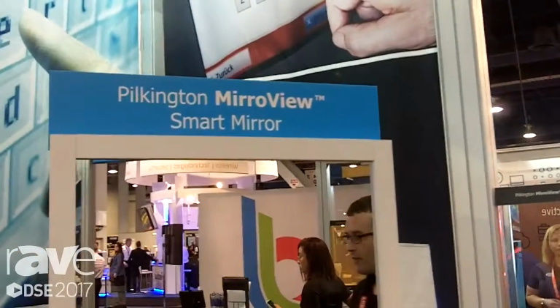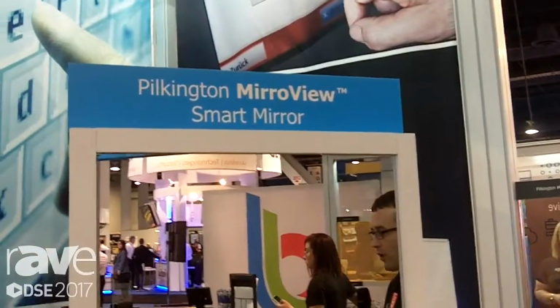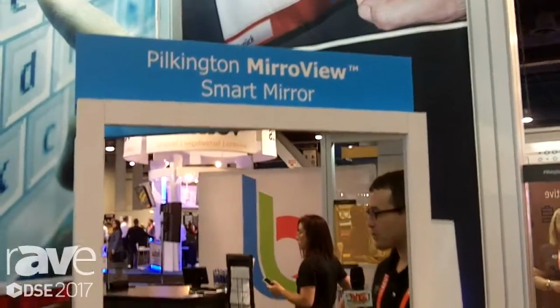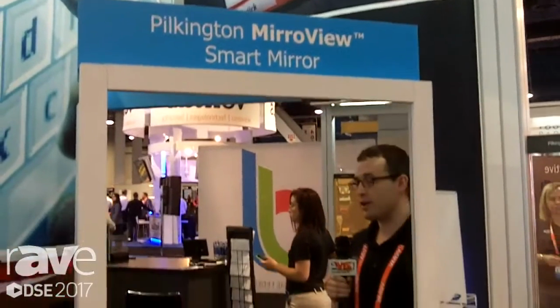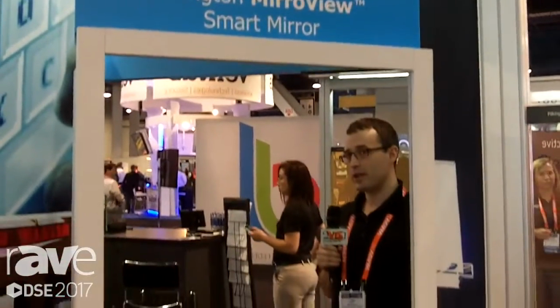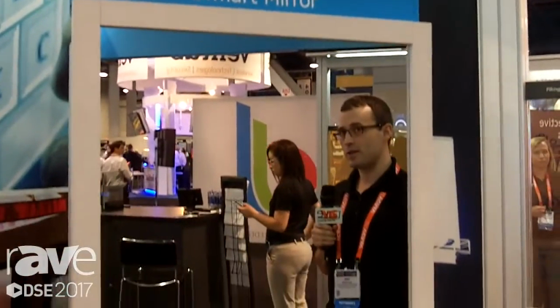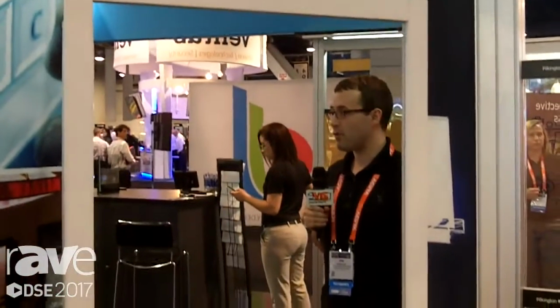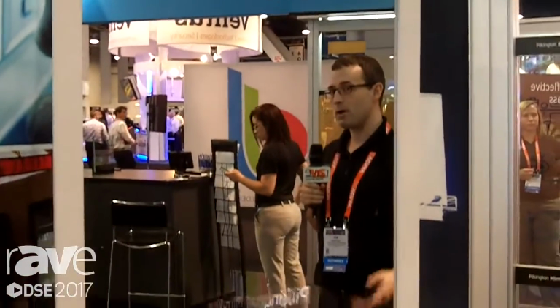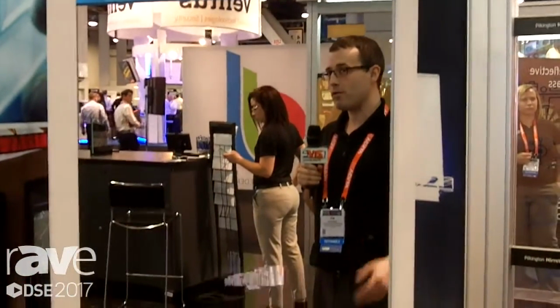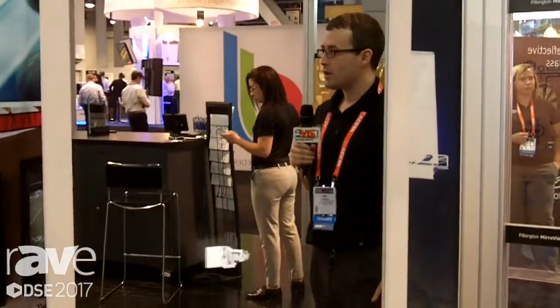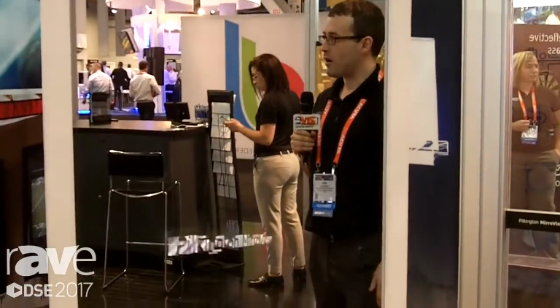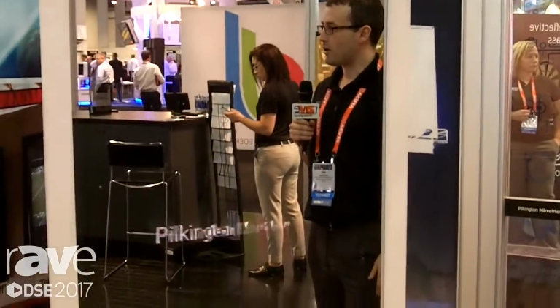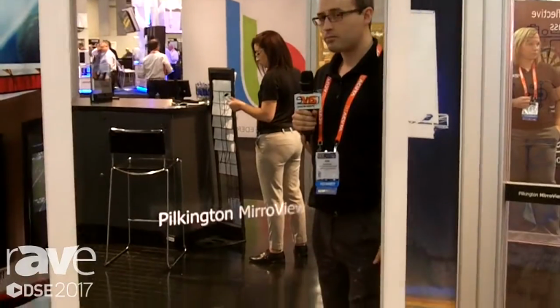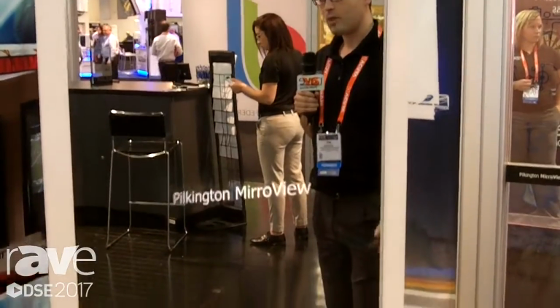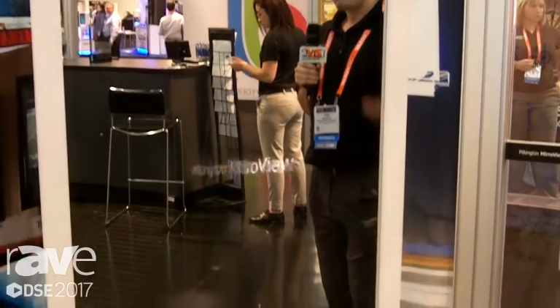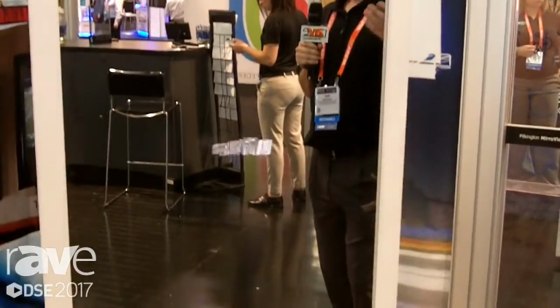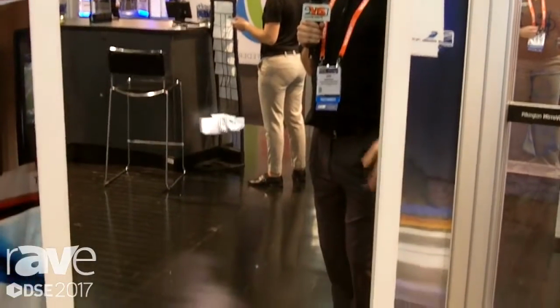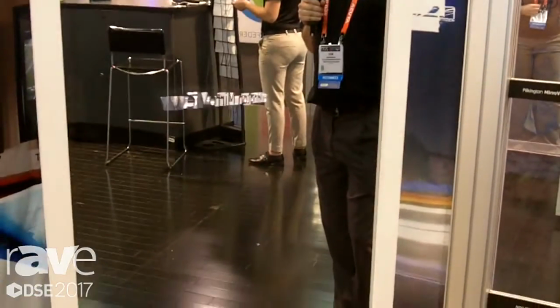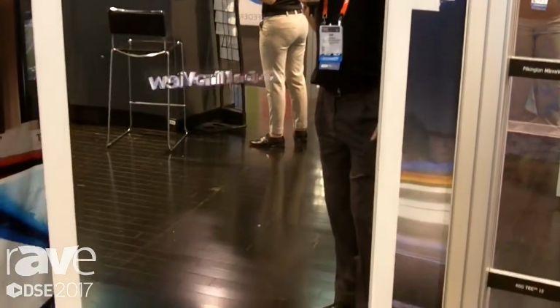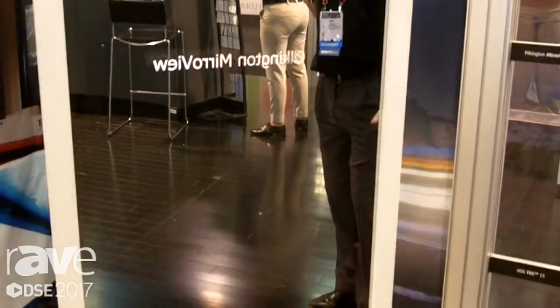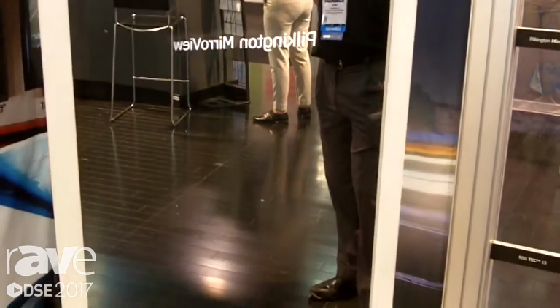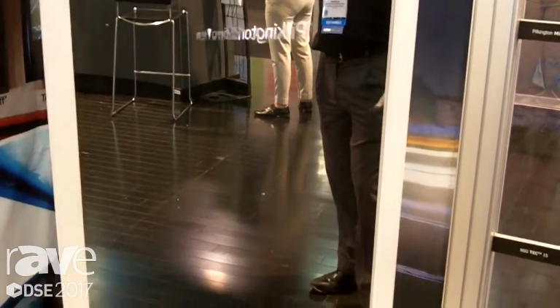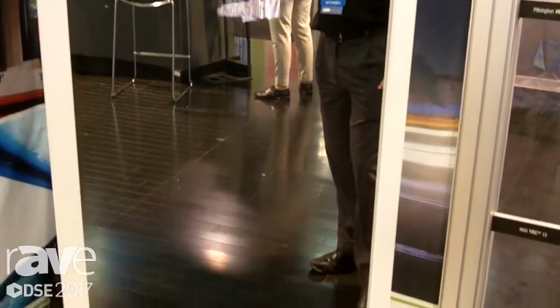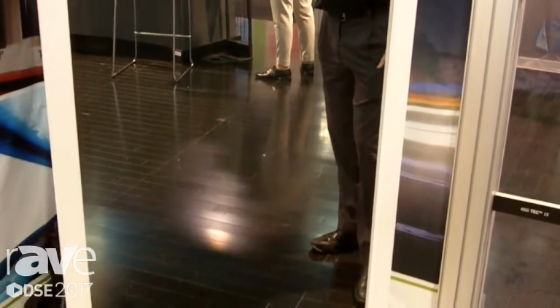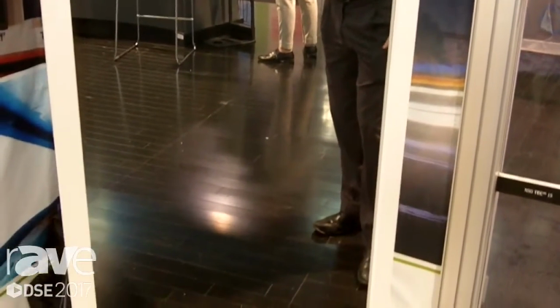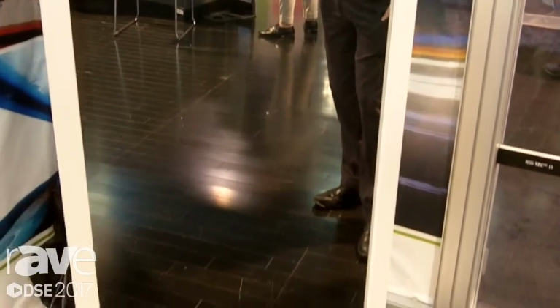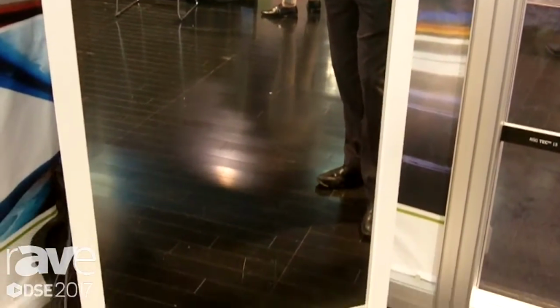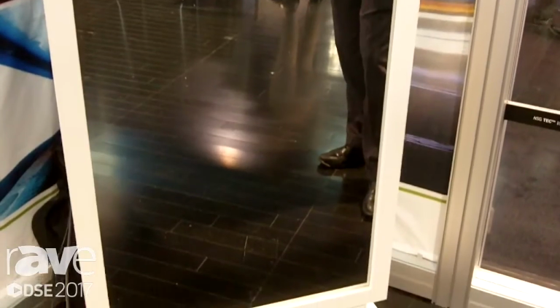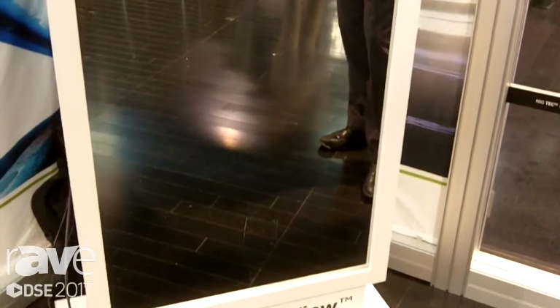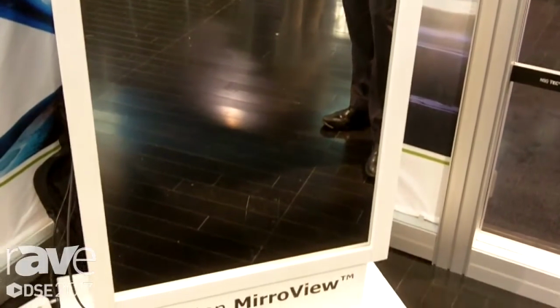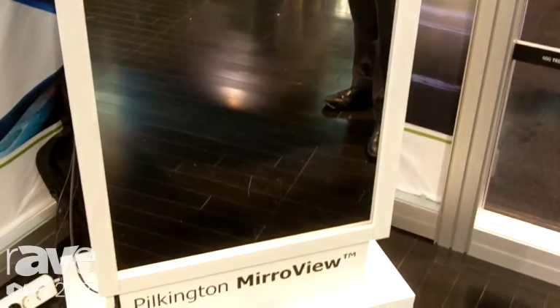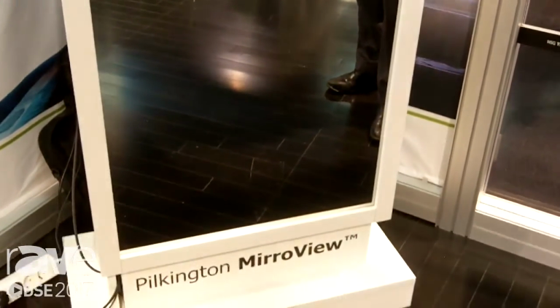The product we're showing here today is our Pilkington Mirrorview Smart Mirror. The Smart Mirror uses our Pilkington Mirrorview product in combination with a touch foil from Visual Planet.